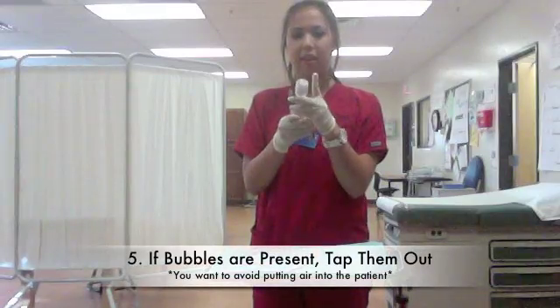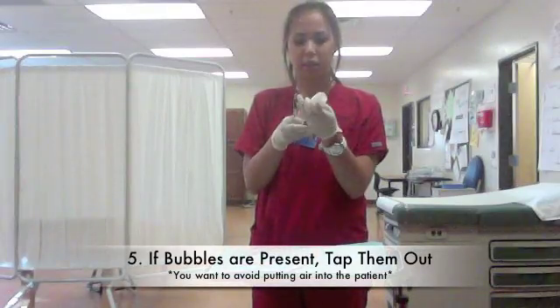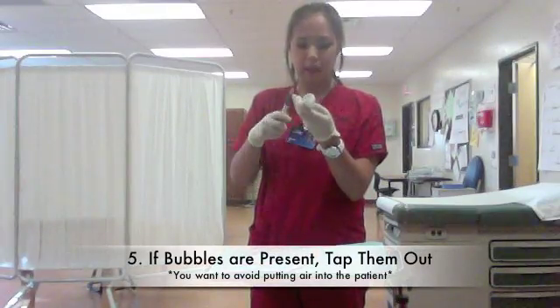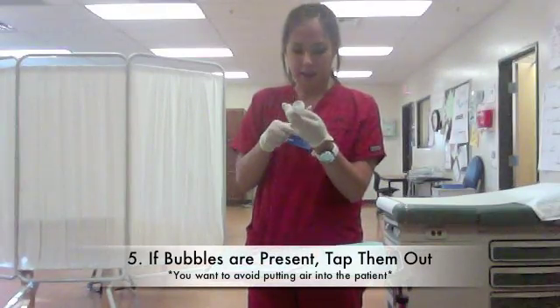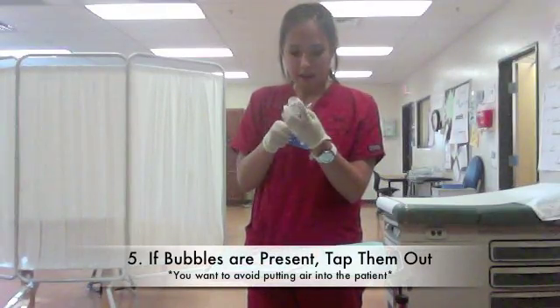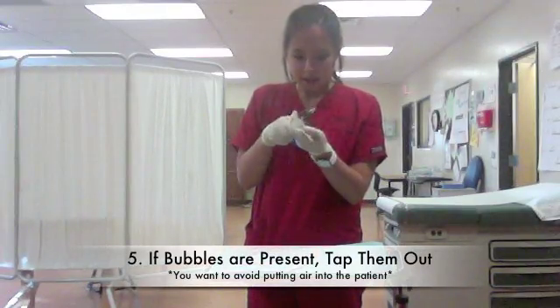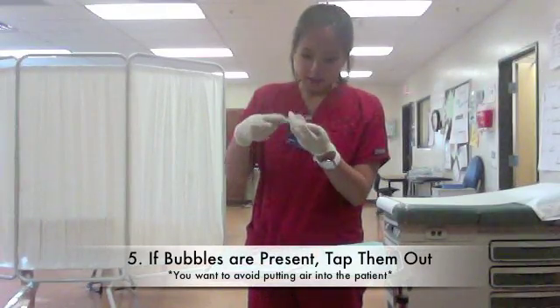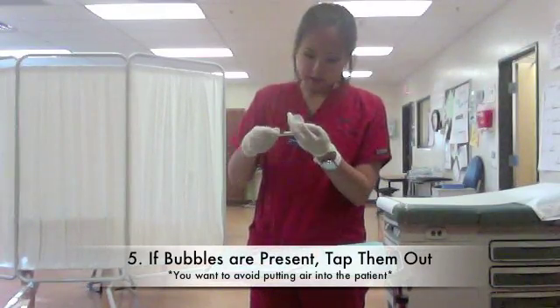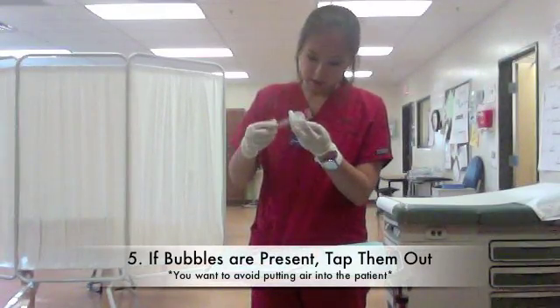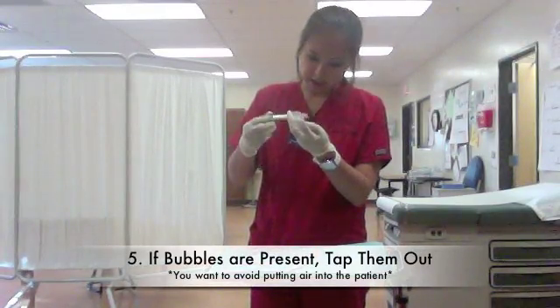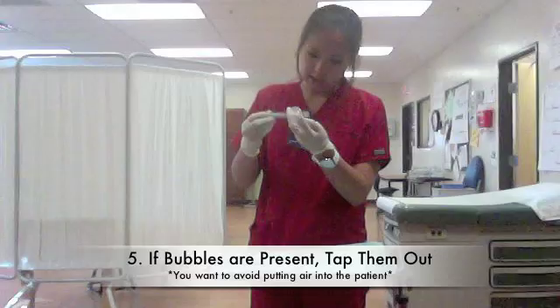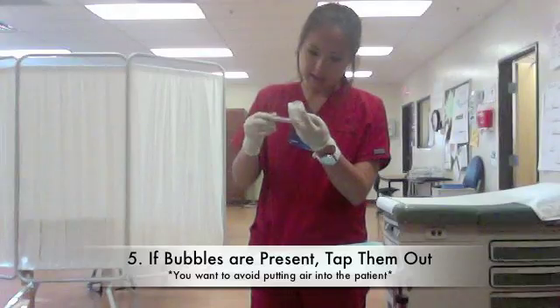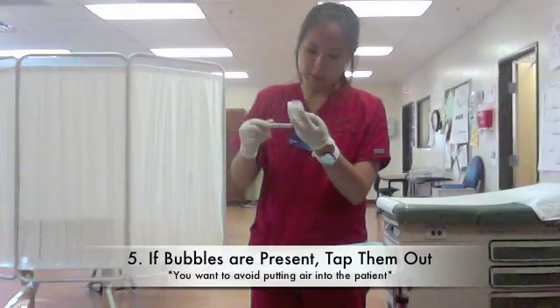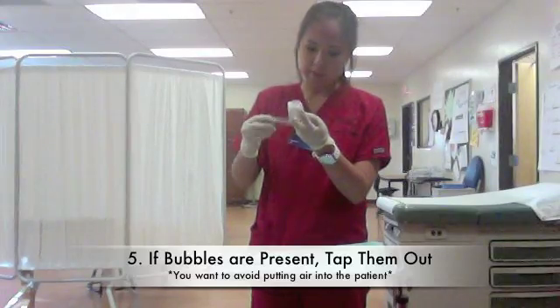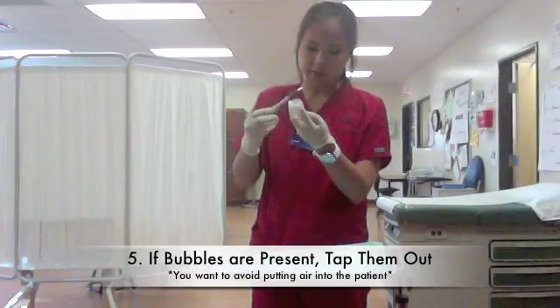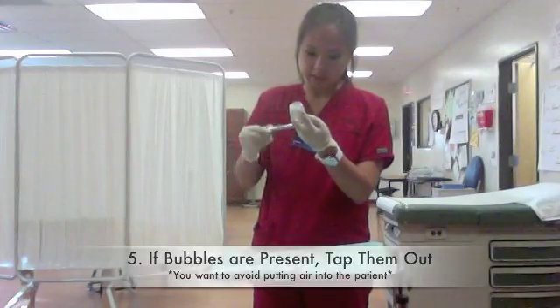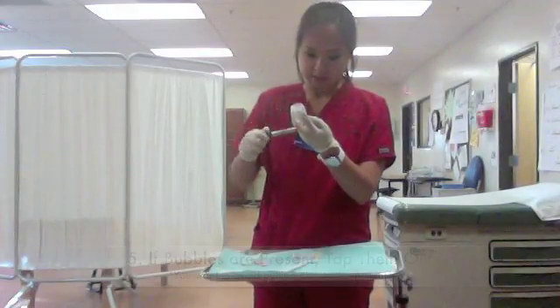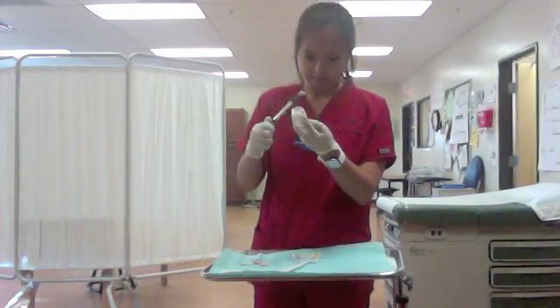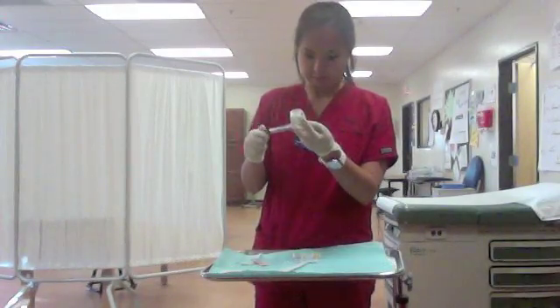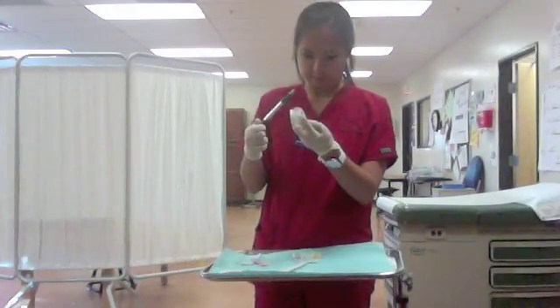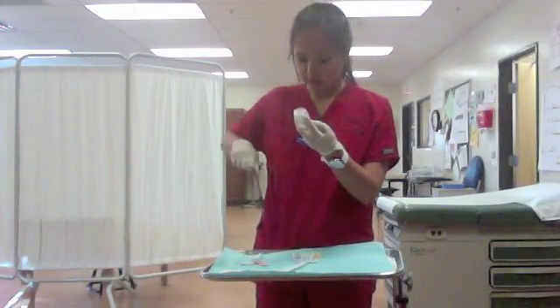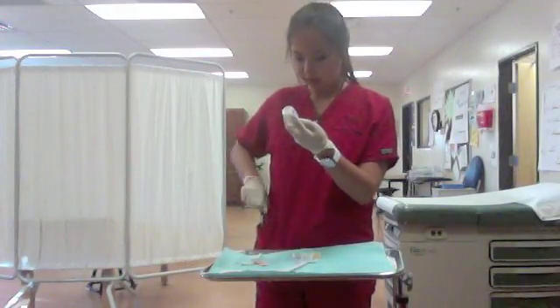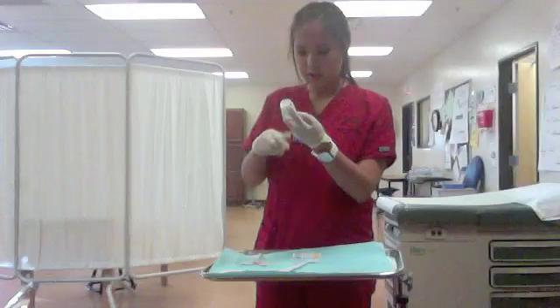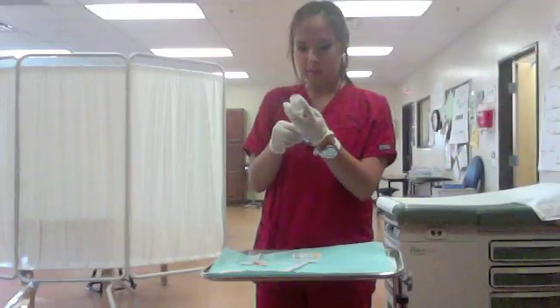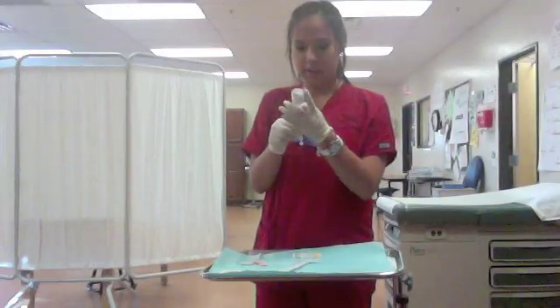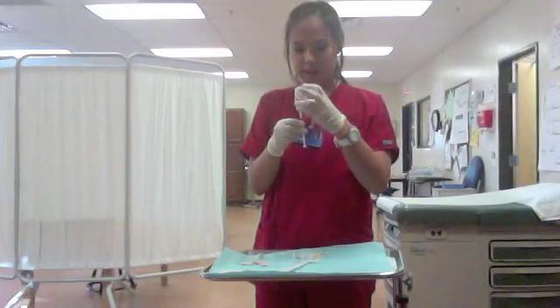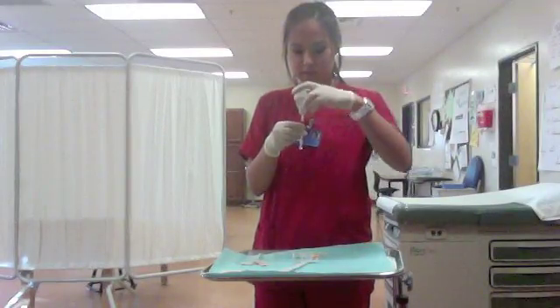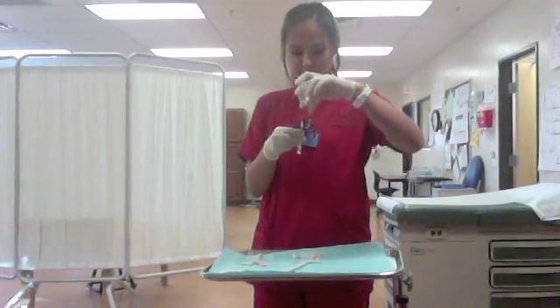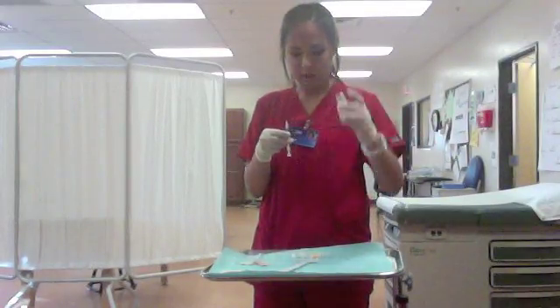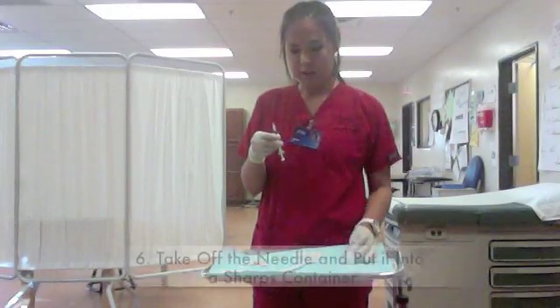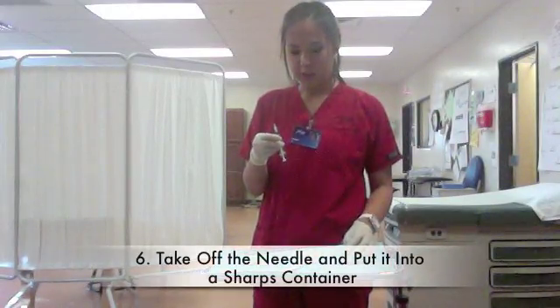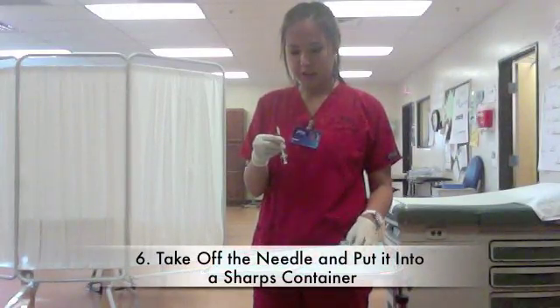Then you'll get your pen and start hitting it to get the bubbles out. And once that's out, you change your needle.